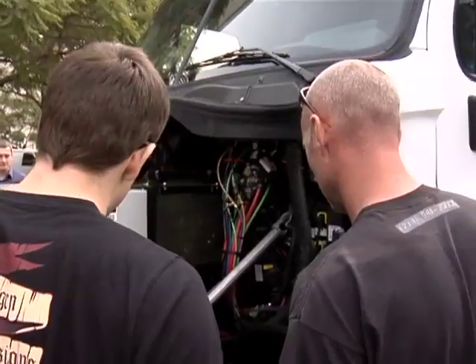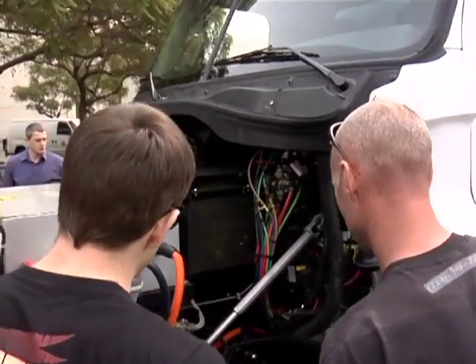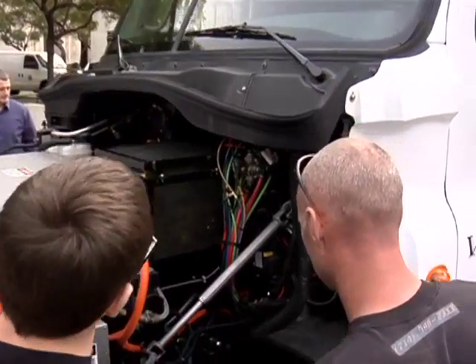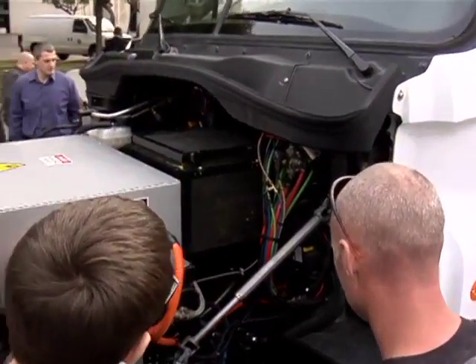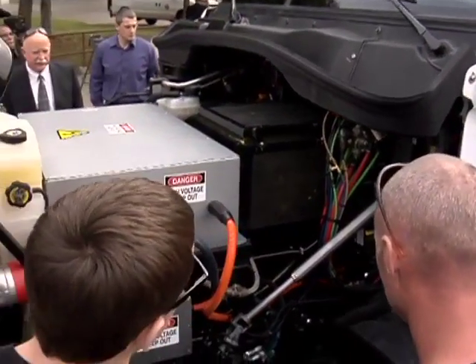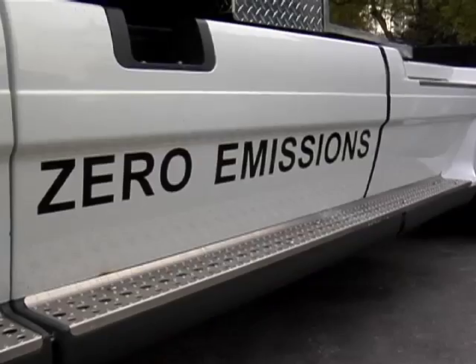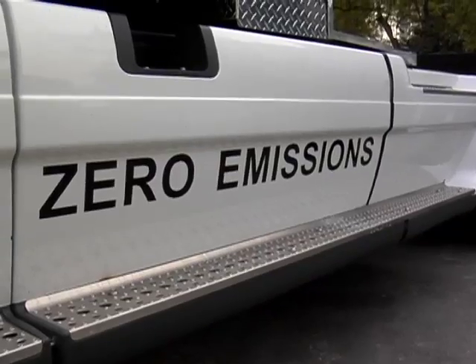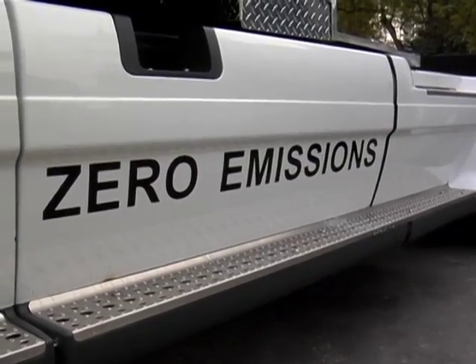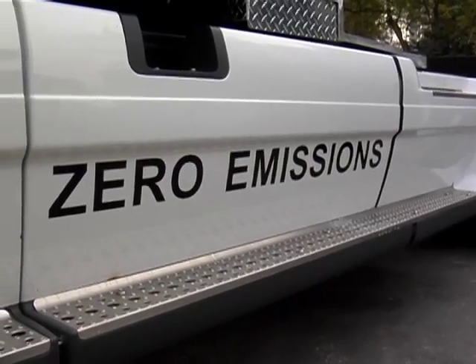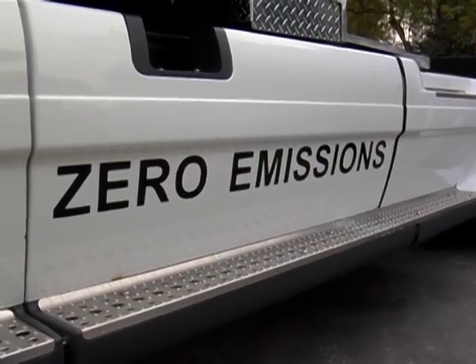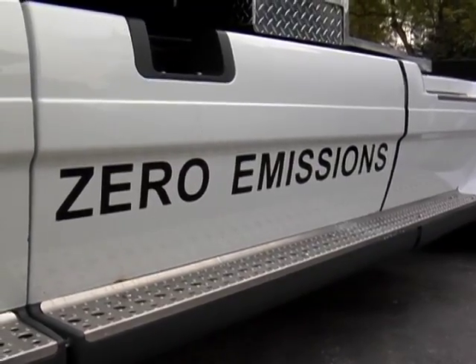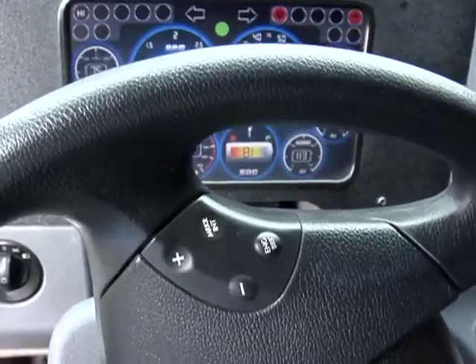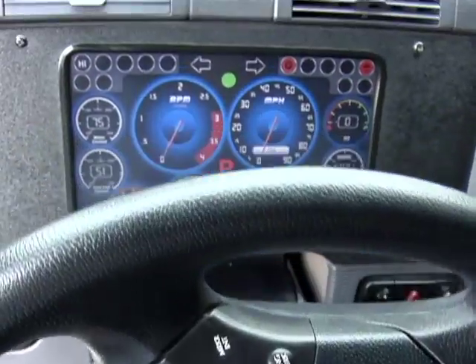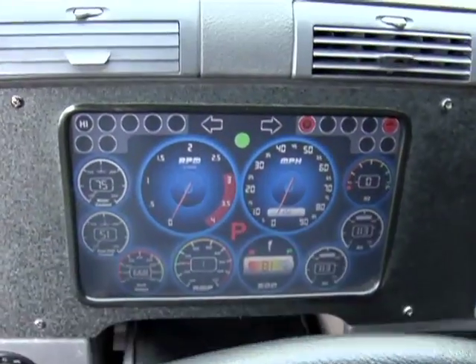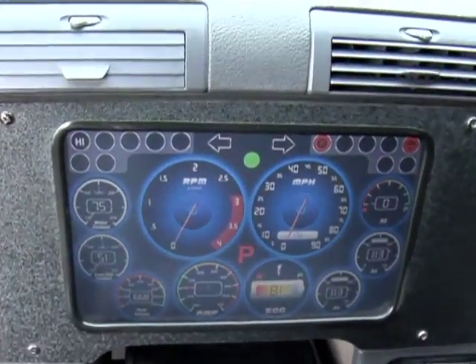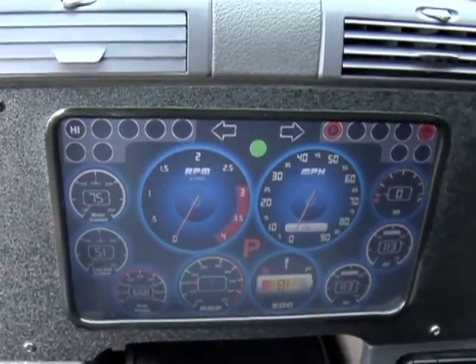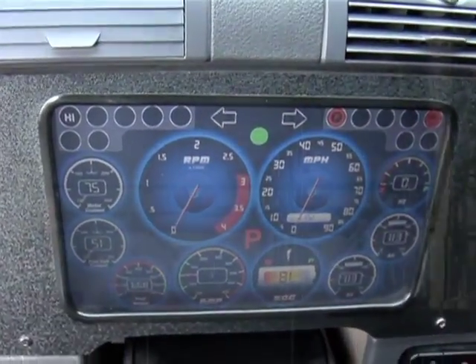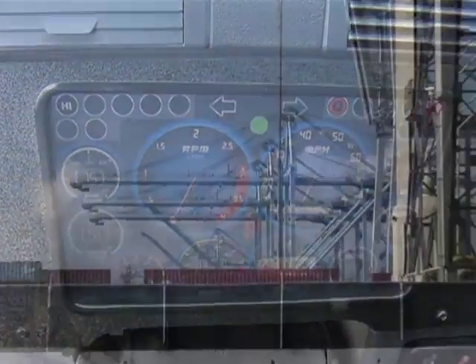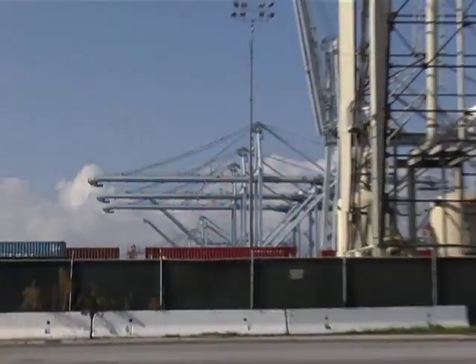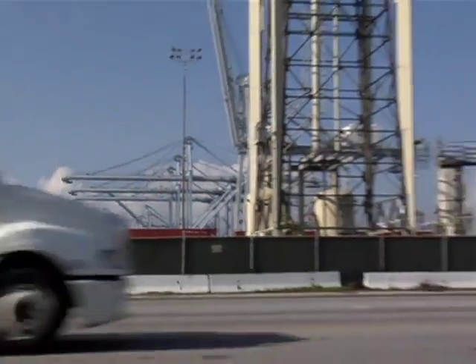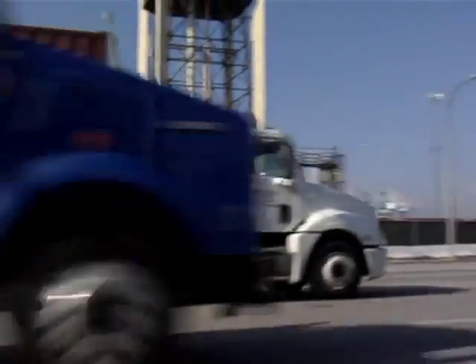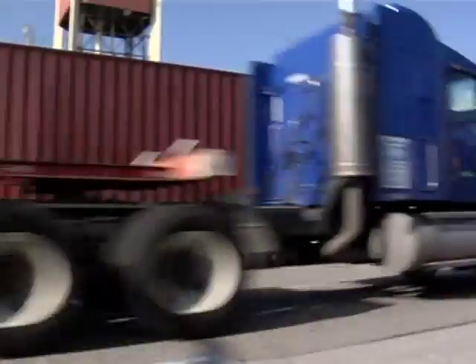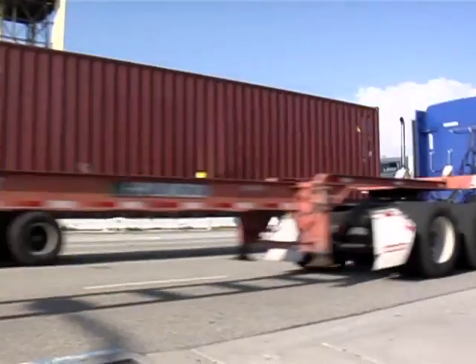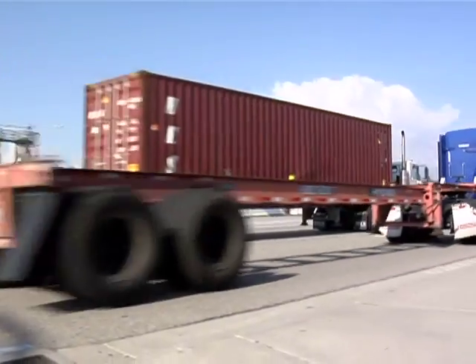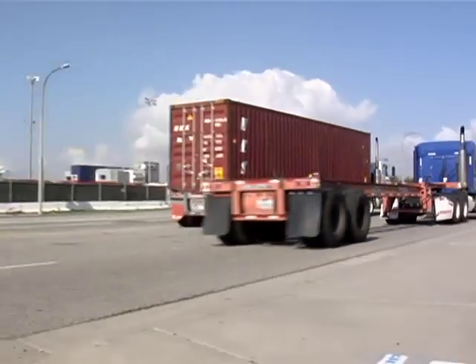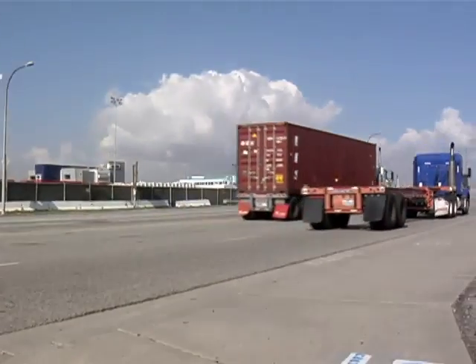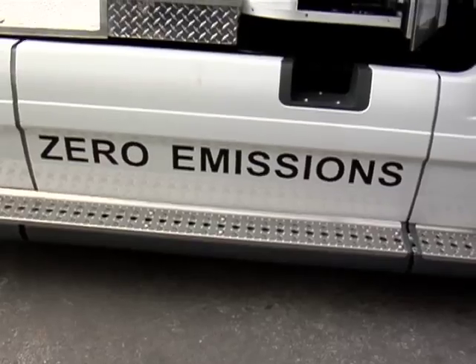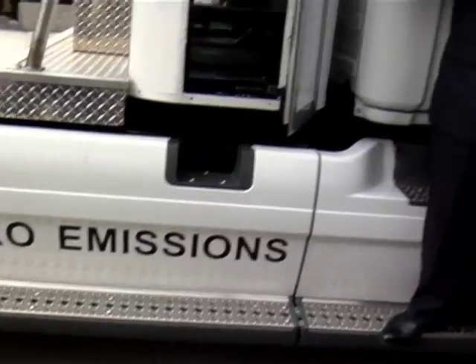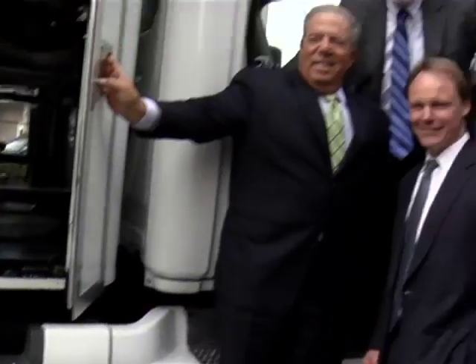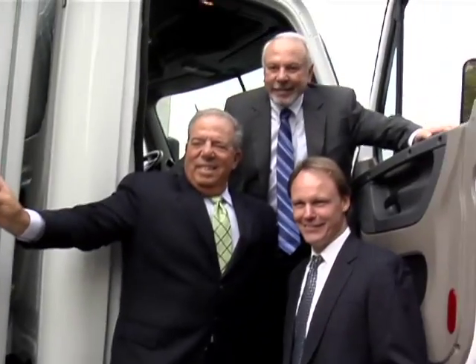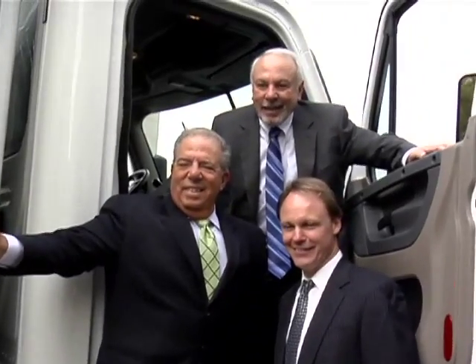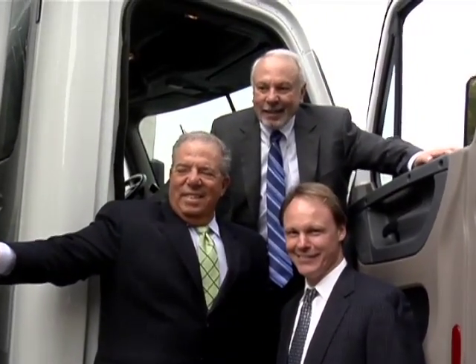This groundbreaking truck prototype is a whisper-quiet, zero-emissions vehicle. It's been in testing since July of 2011 and is now ready to take on the demands of day-to-day port operations, with many more similar trucks to follow in the near future.